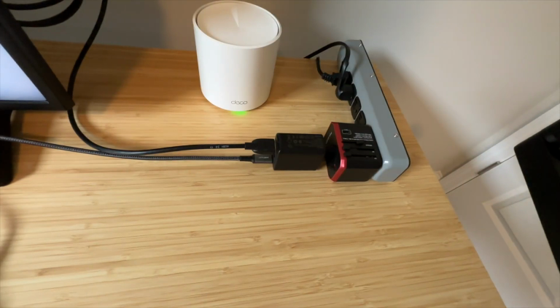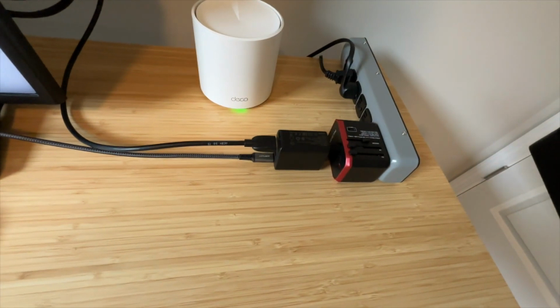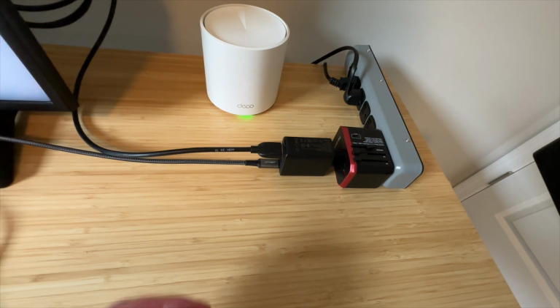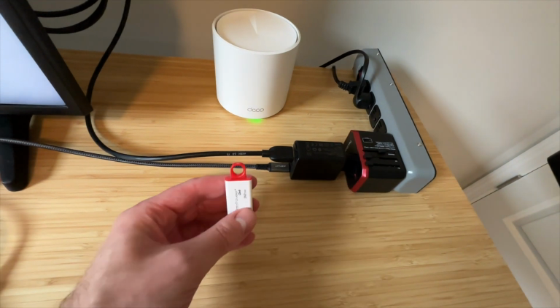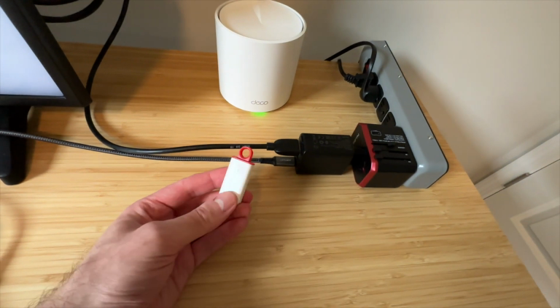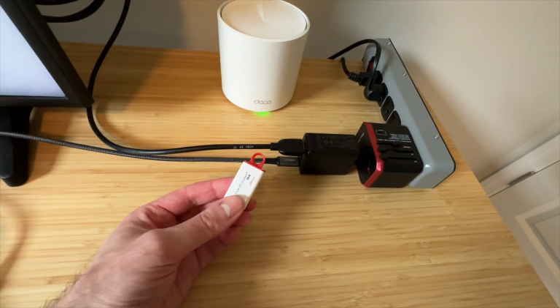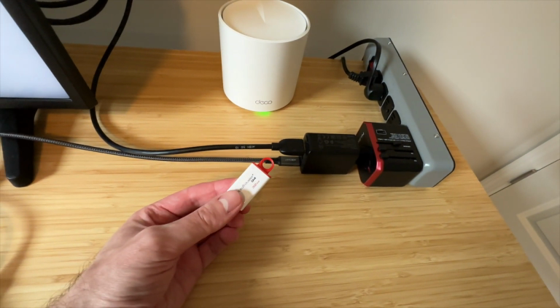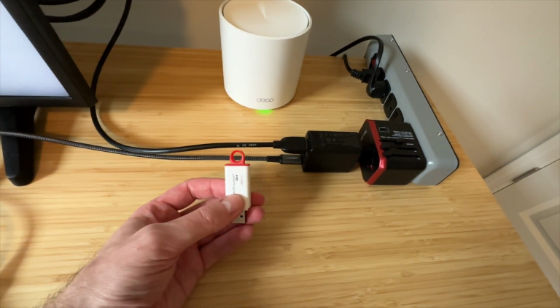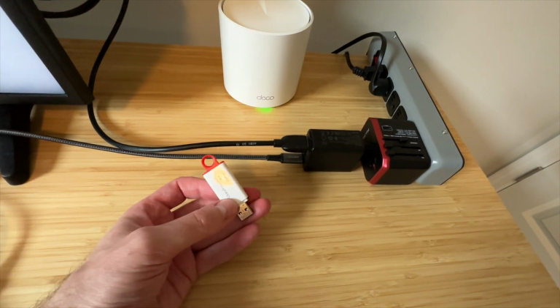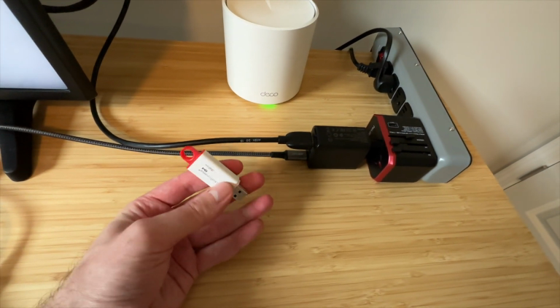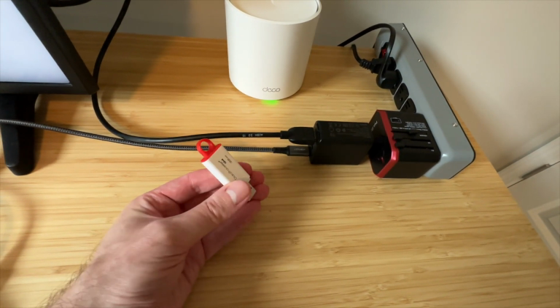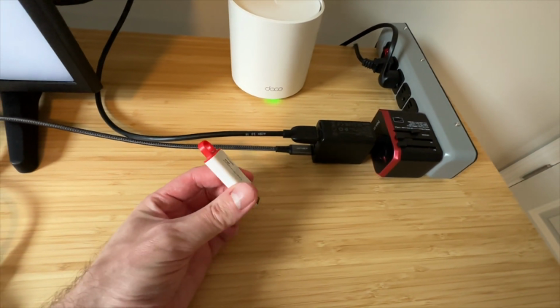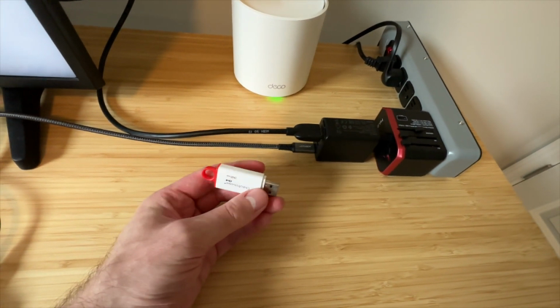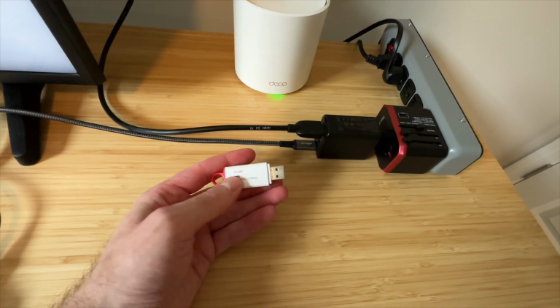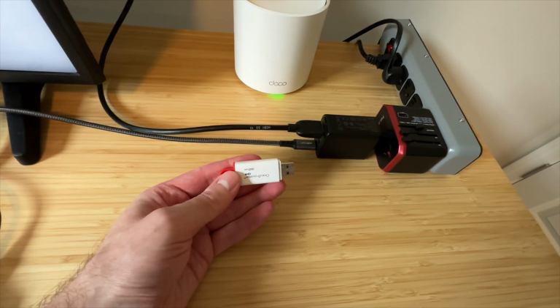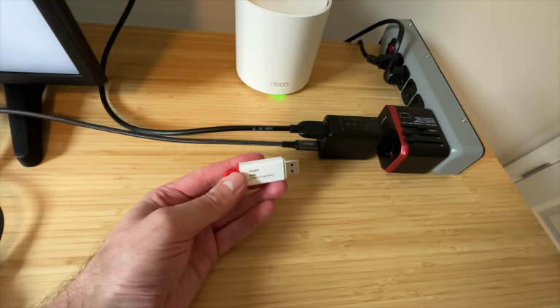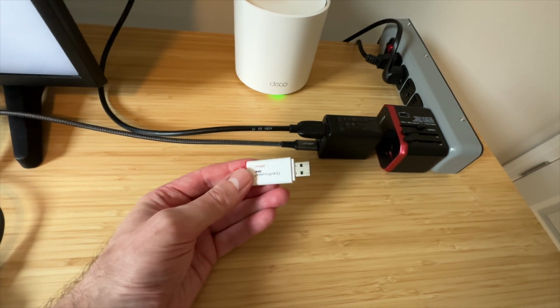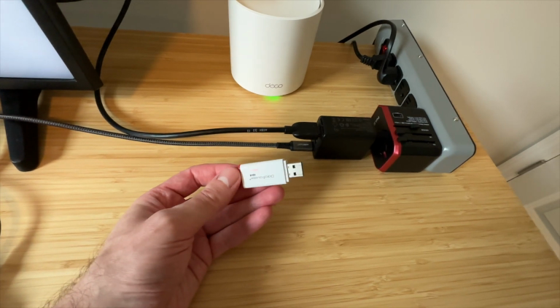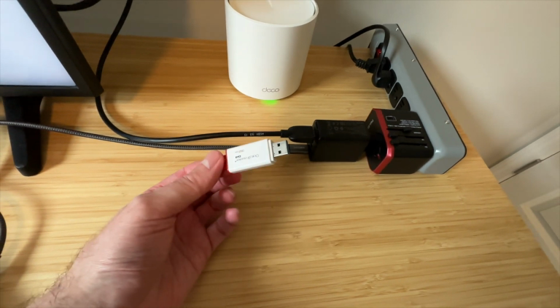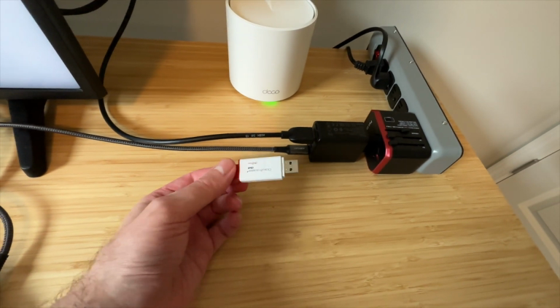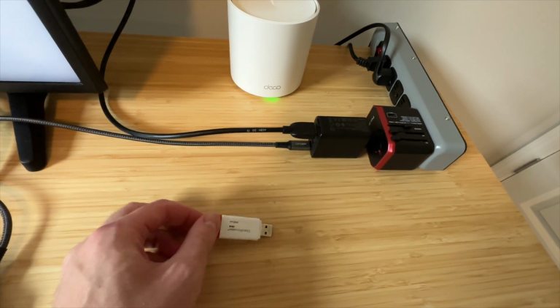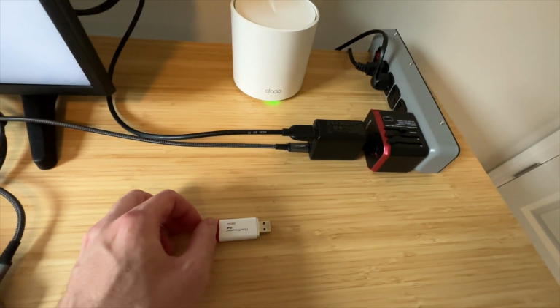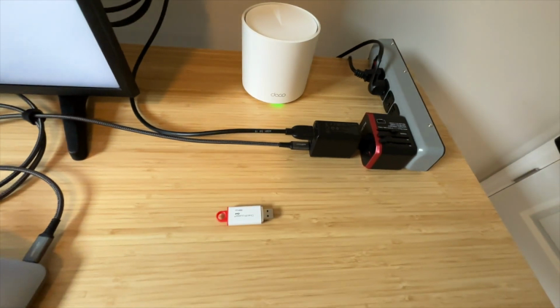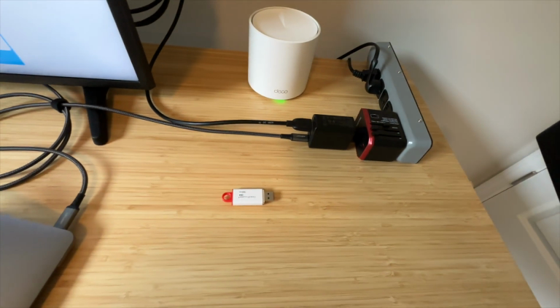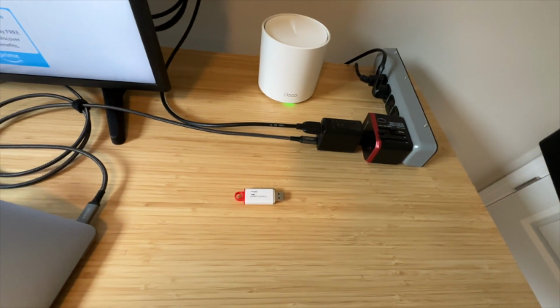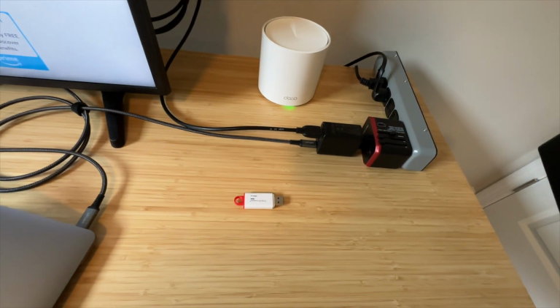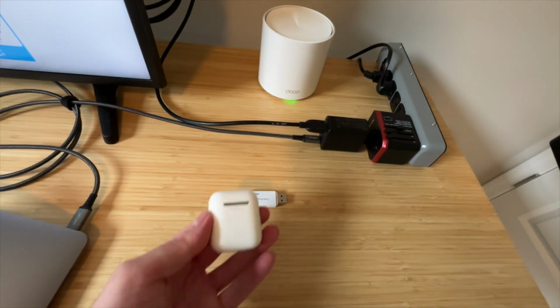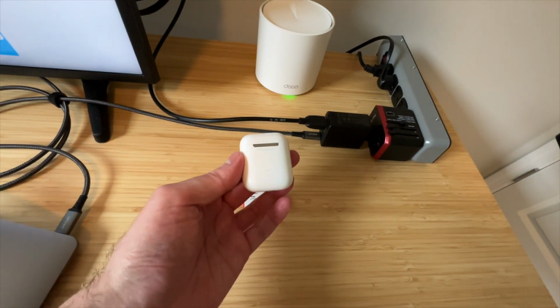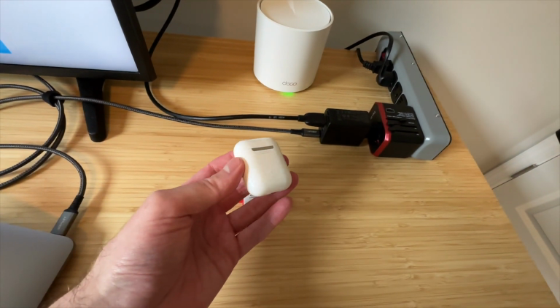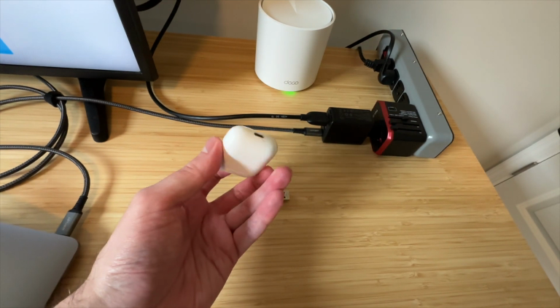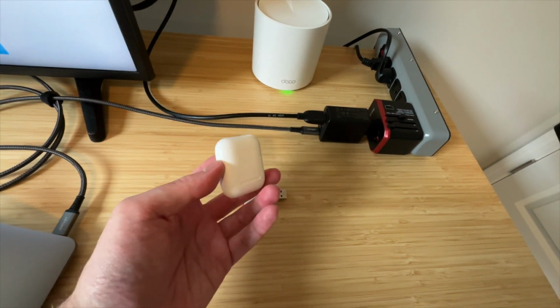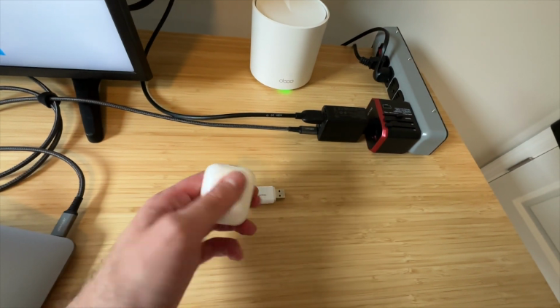Additionally, it's a full-on hub, so you can connect your devices, storage, or you can even charge things with it.